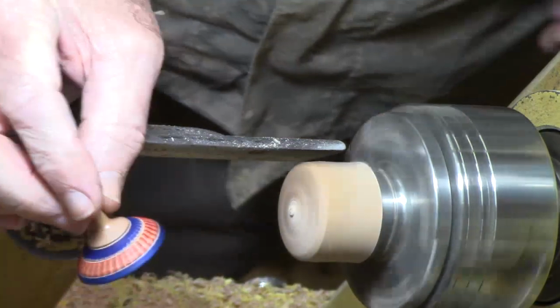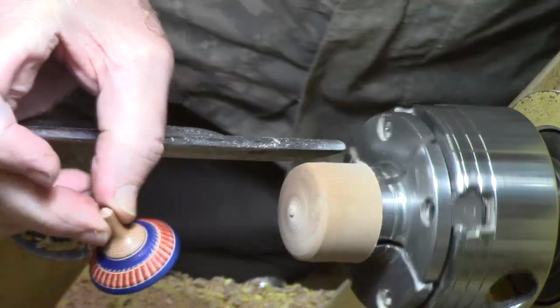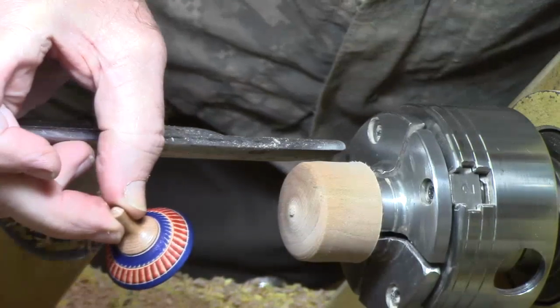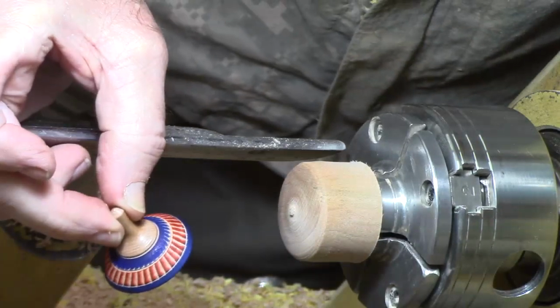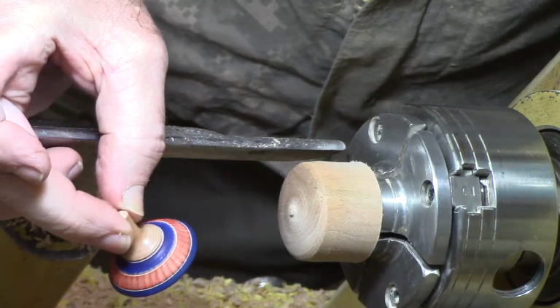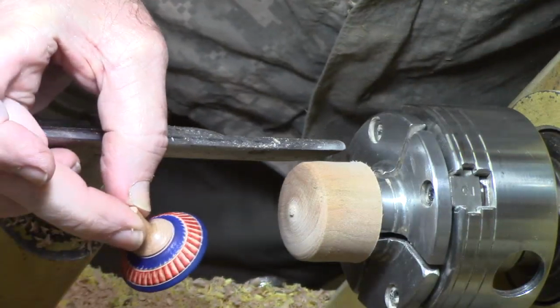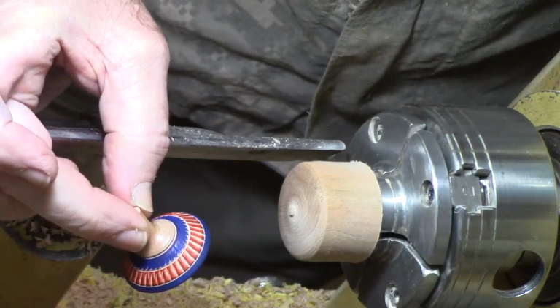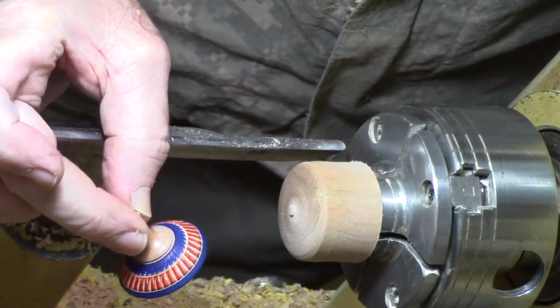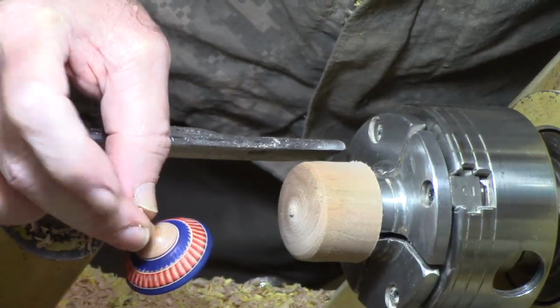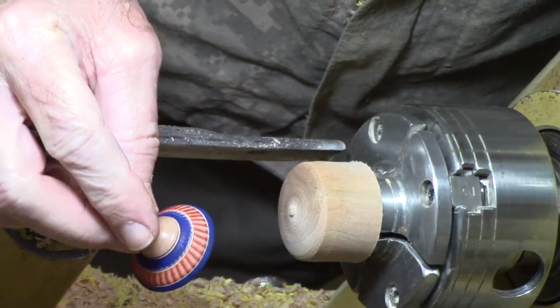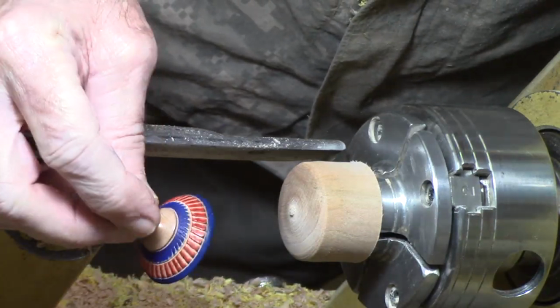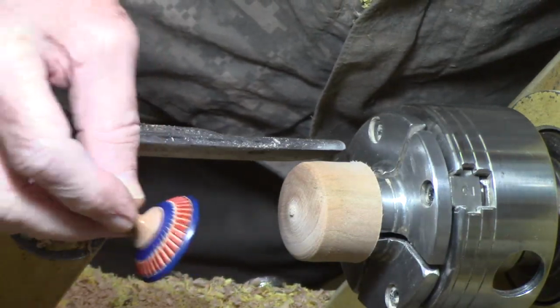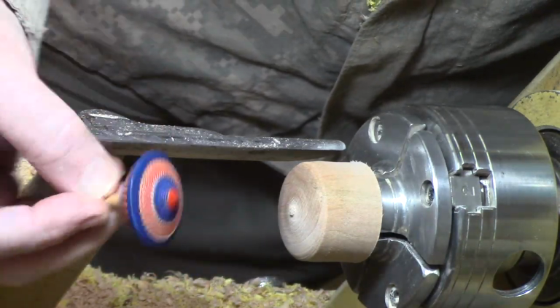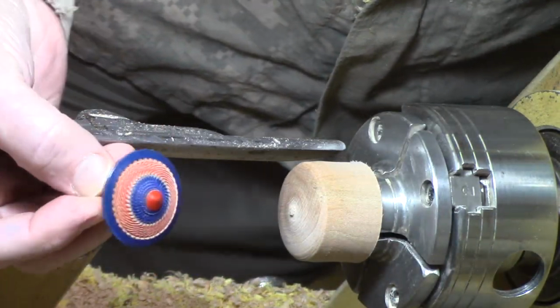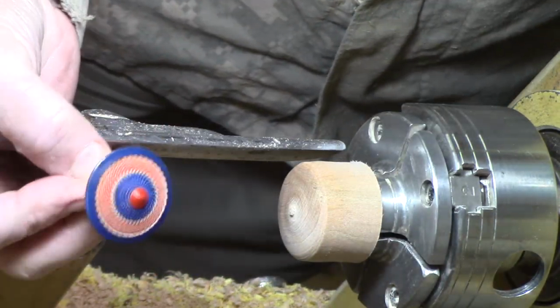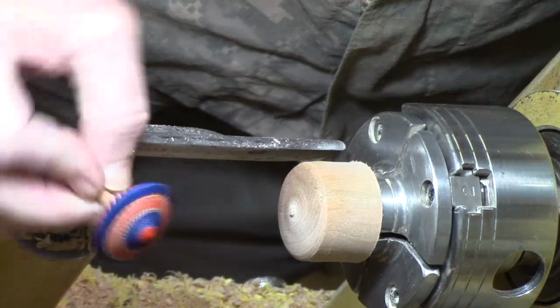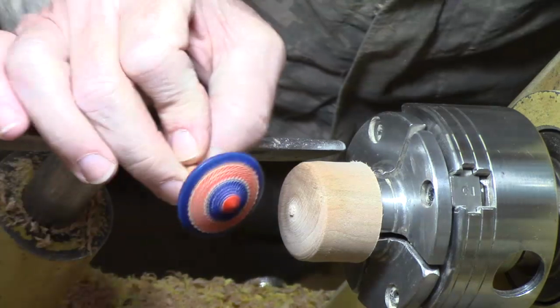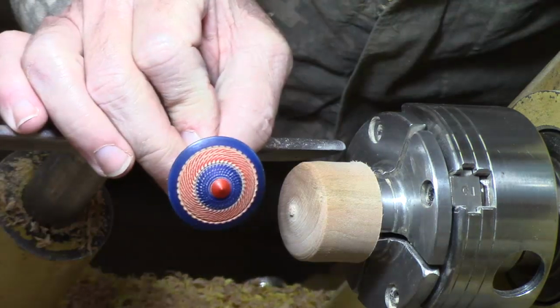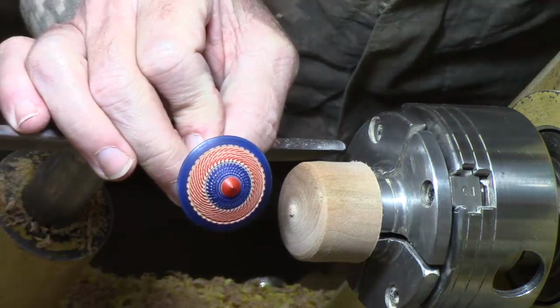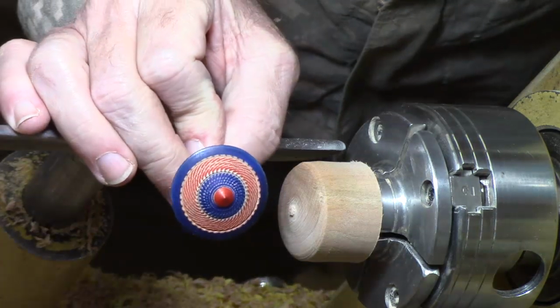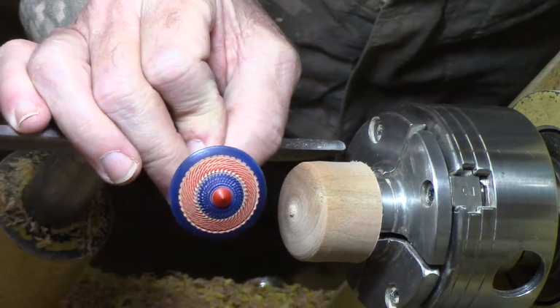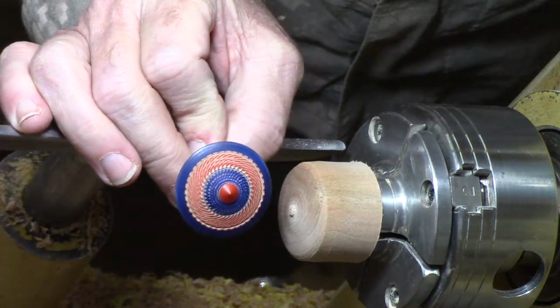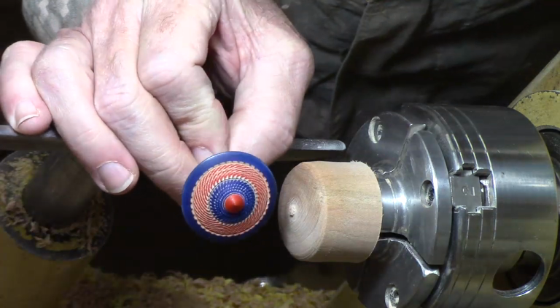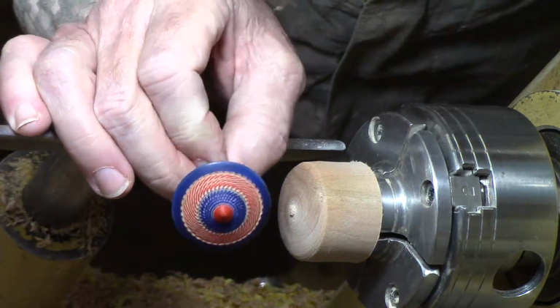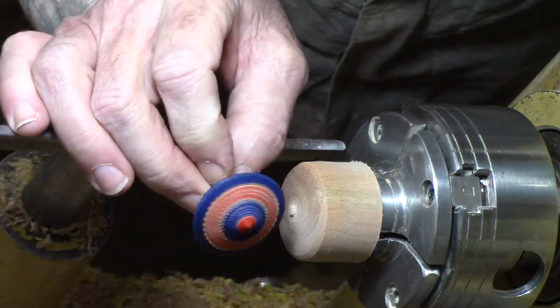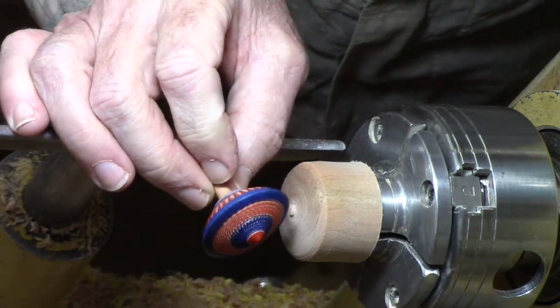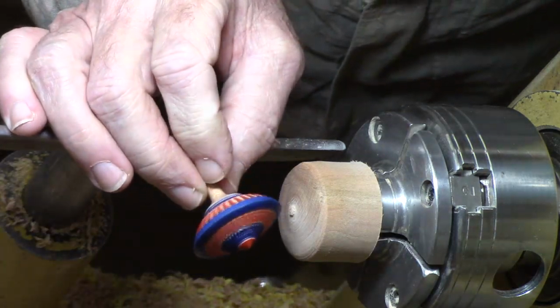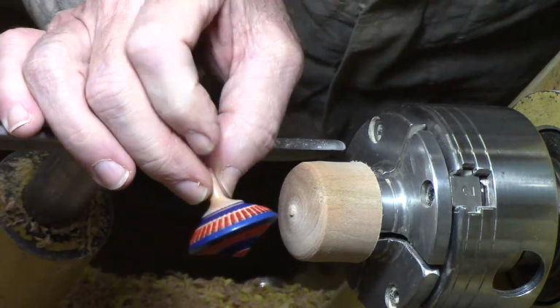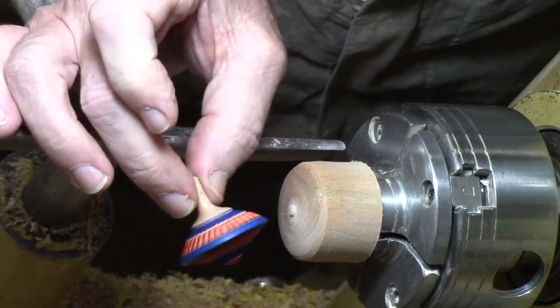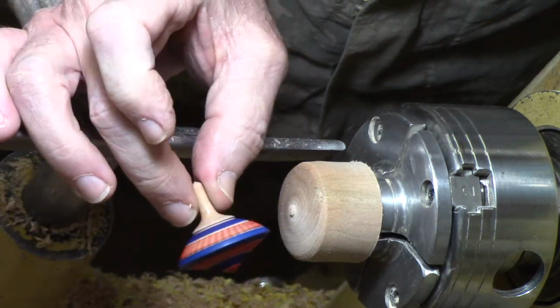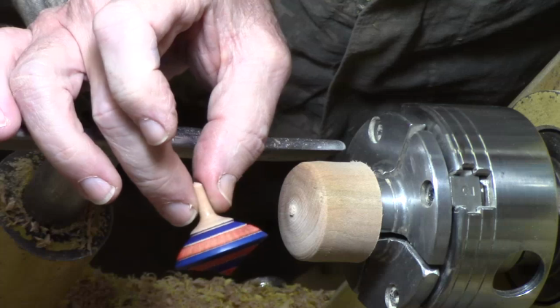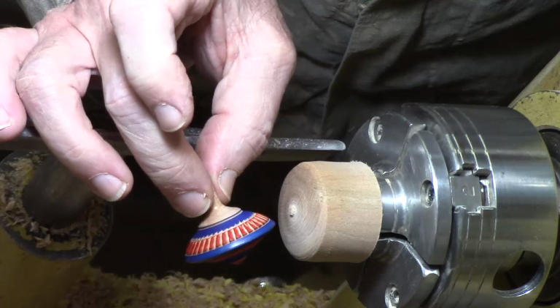Now I think you can see the texture when I came in with the side of that blade — how nice that was. If you want to know more about chattering, I've got a video — go back and look for 'what's that screeching noise' and you'll find out more about chattering.